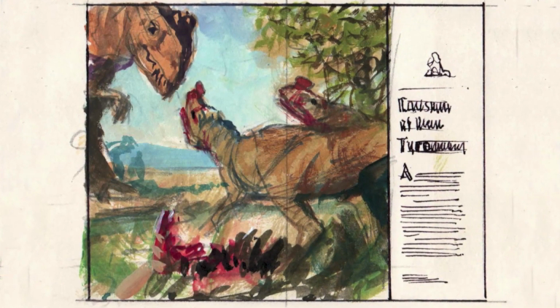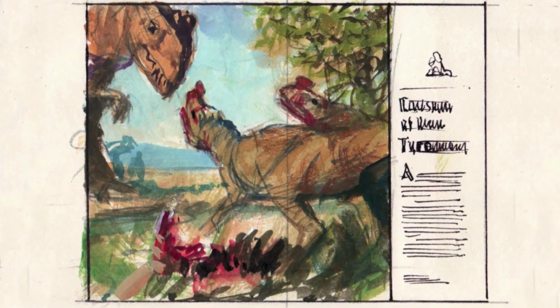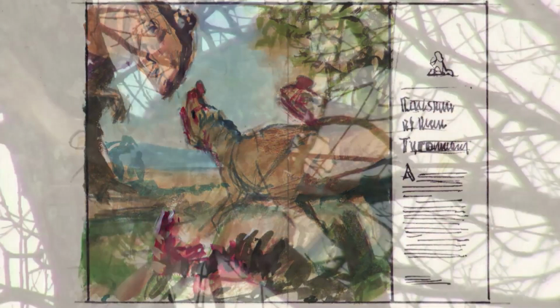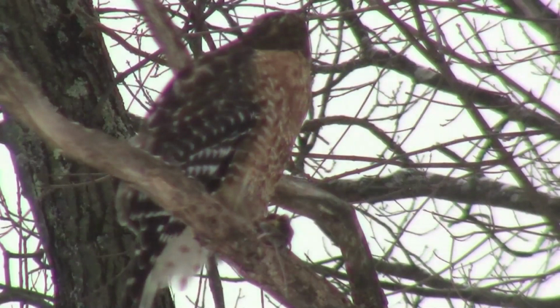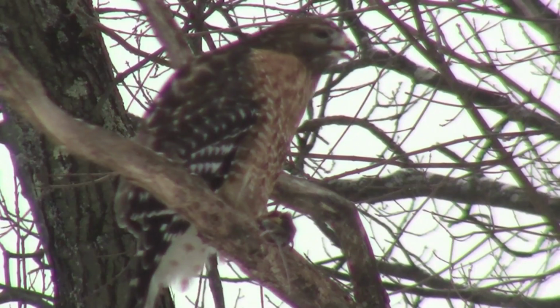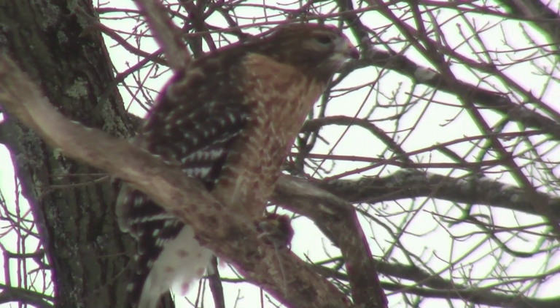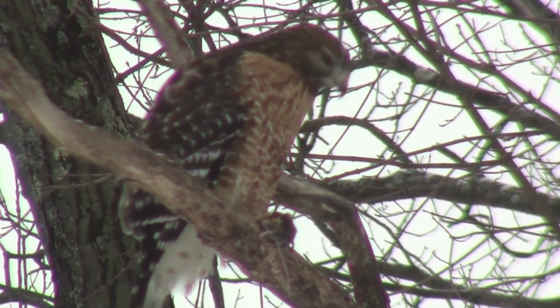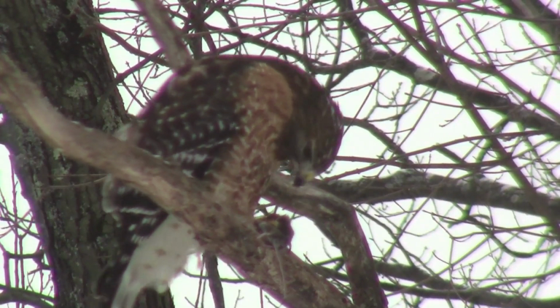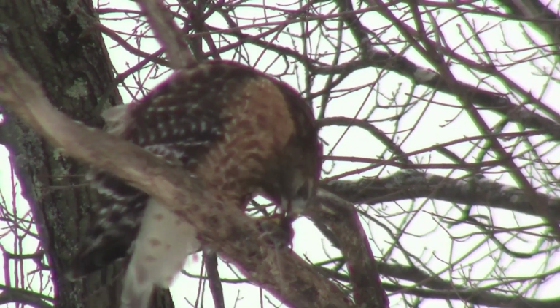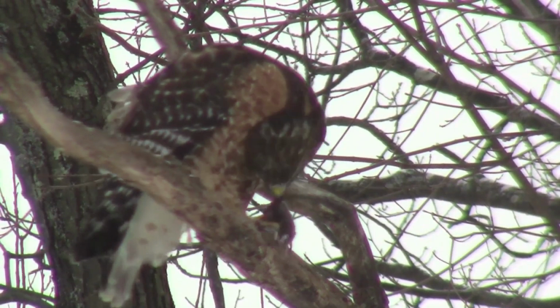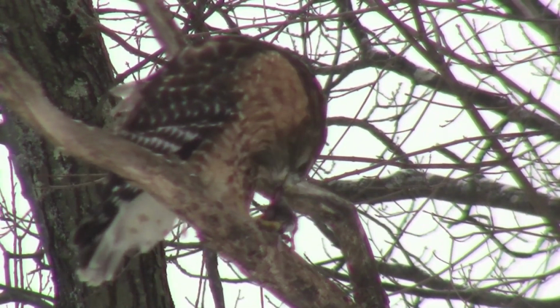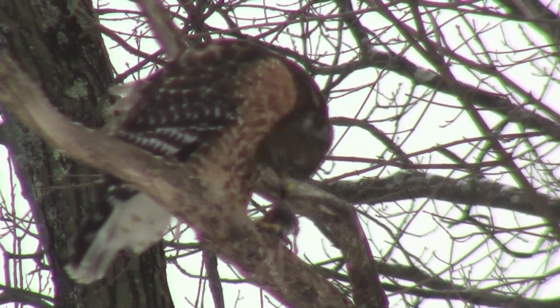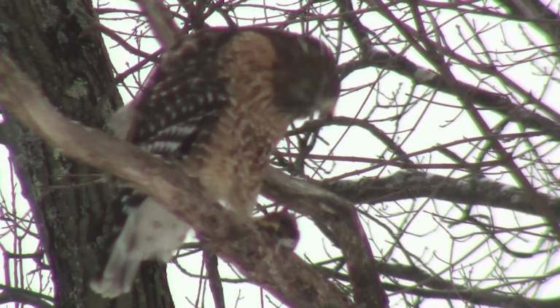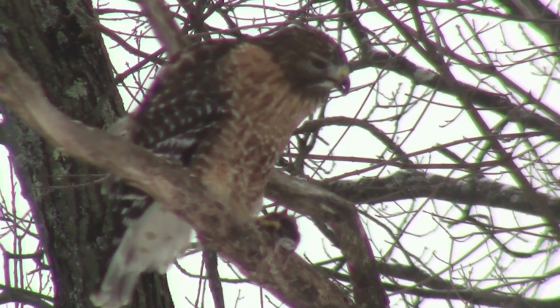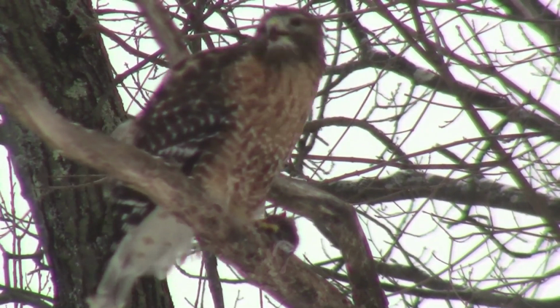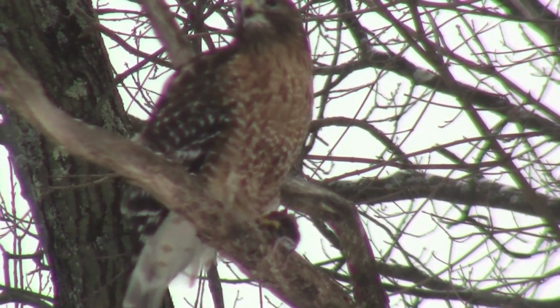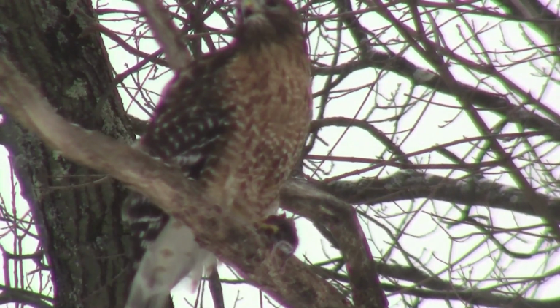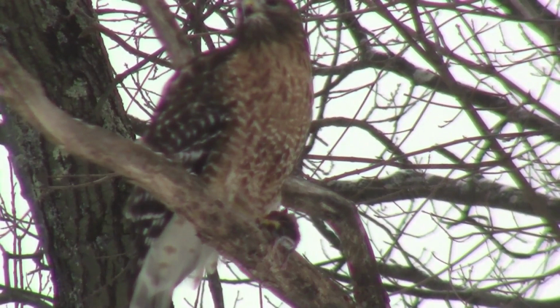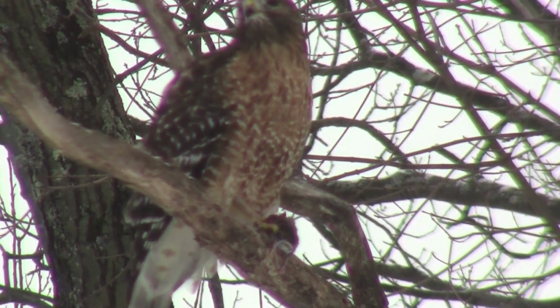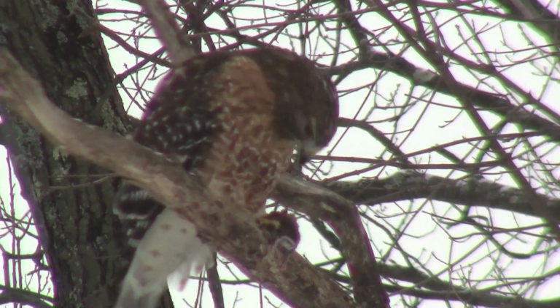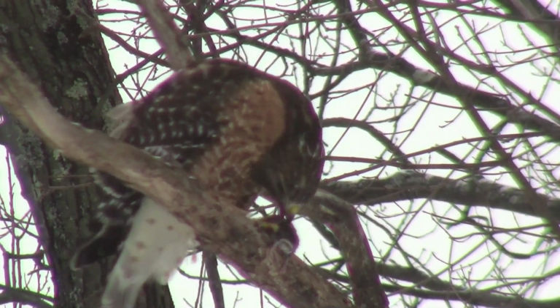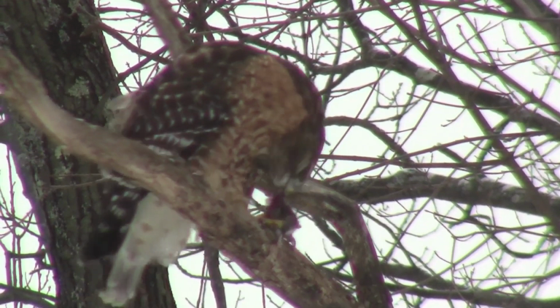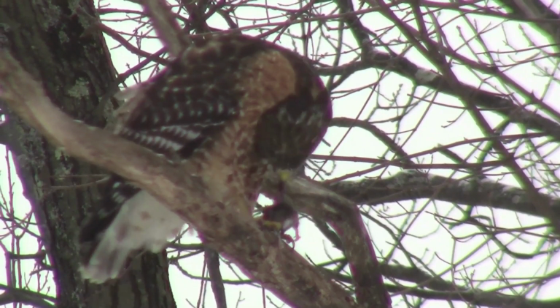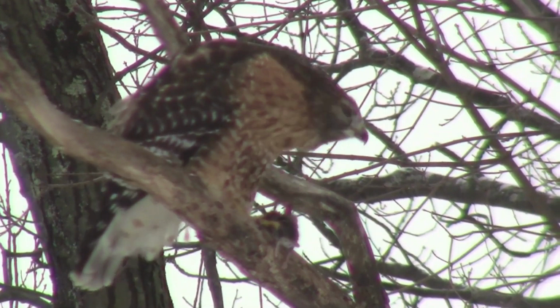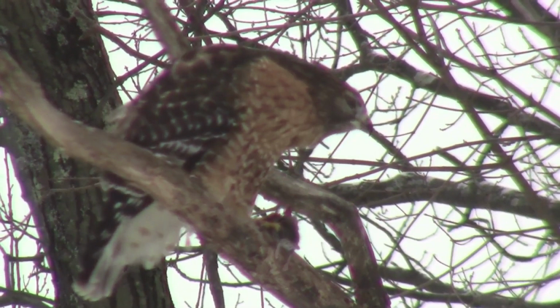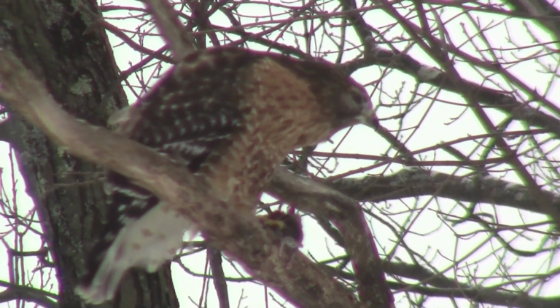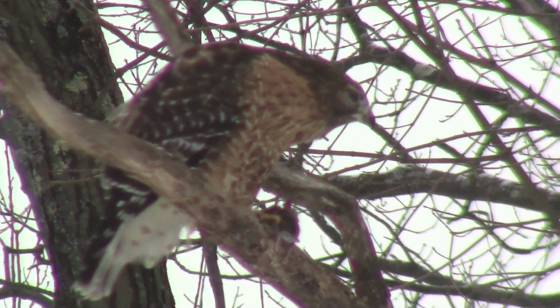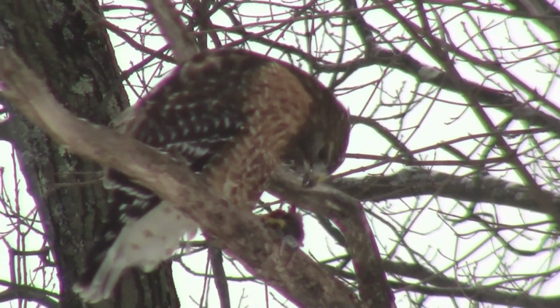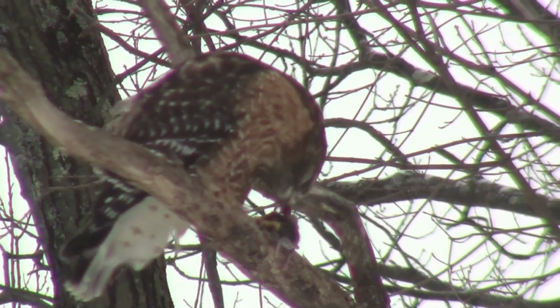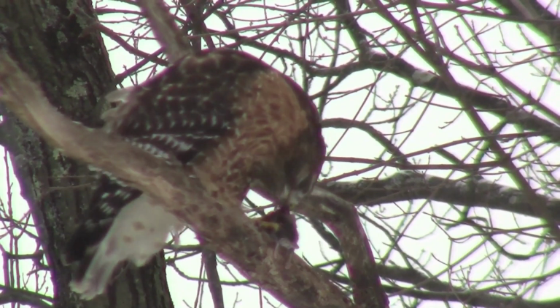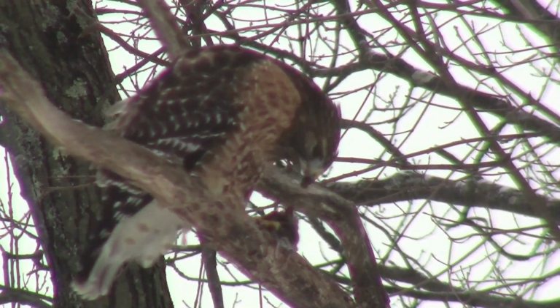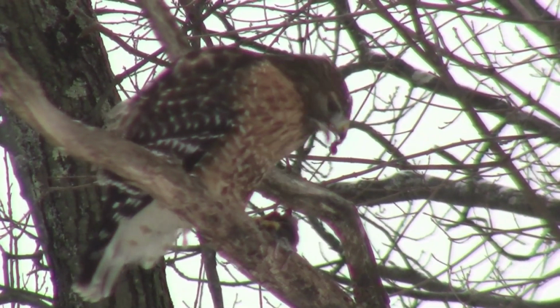And while I'm working on it, a red-shouldered hawk in my backyard is dismembering a mouse, but looking around for bigger hawks that might steal it from him.